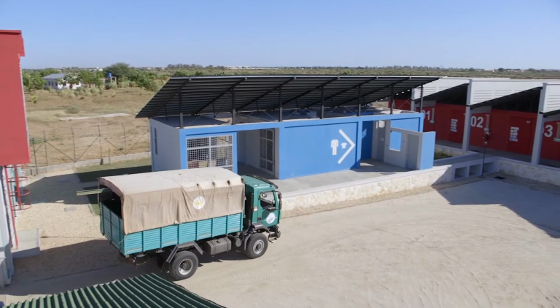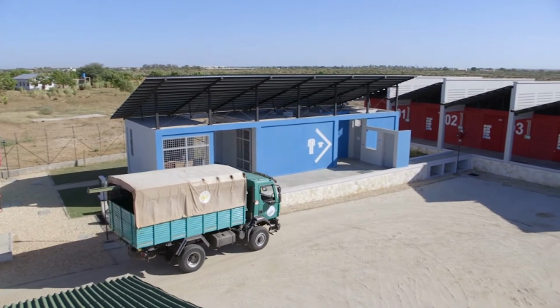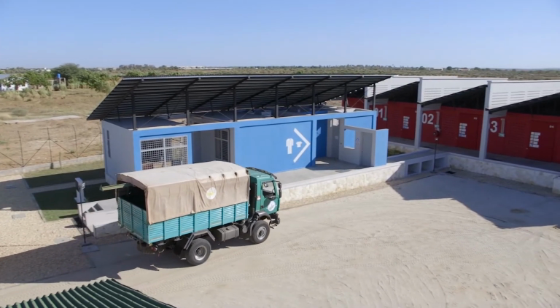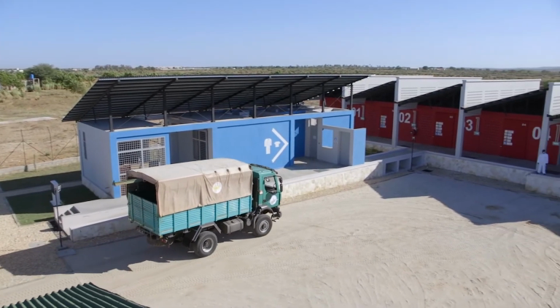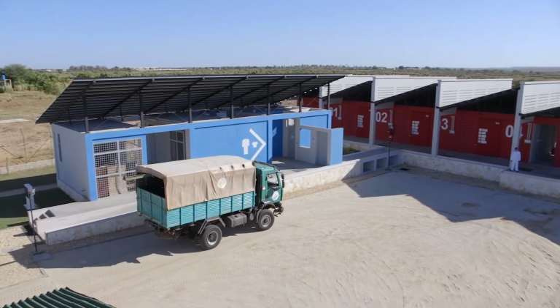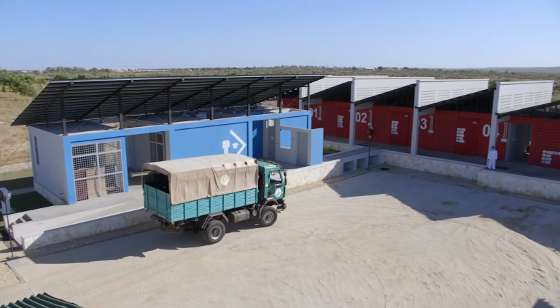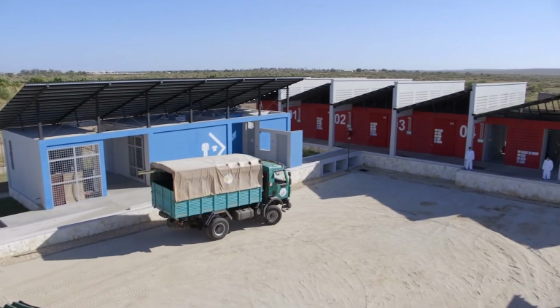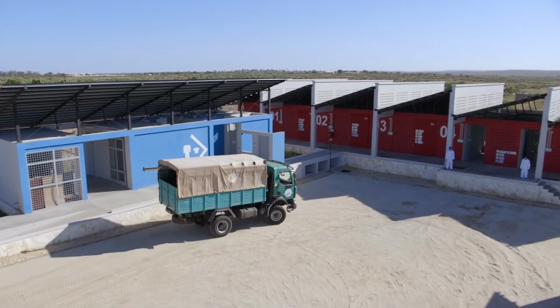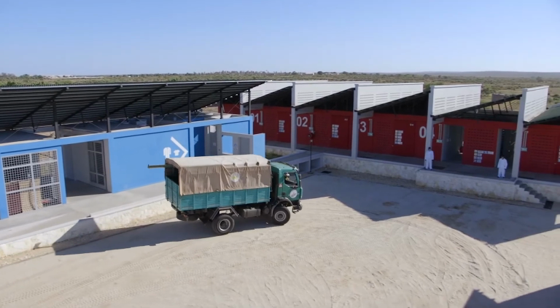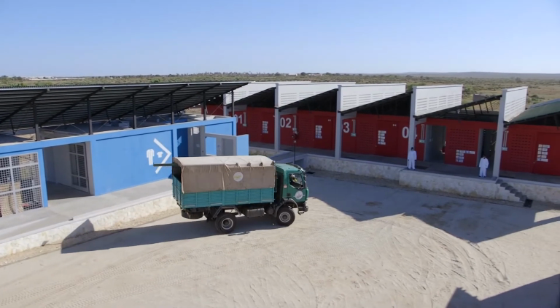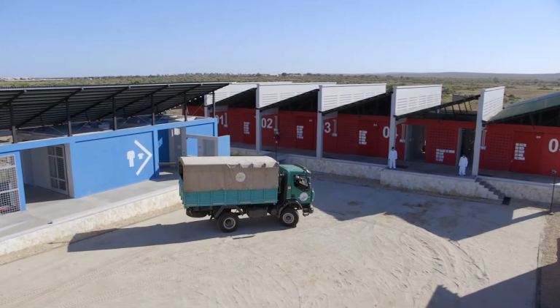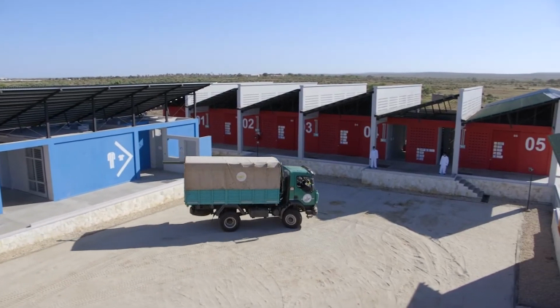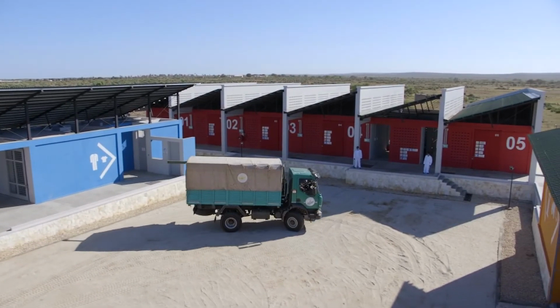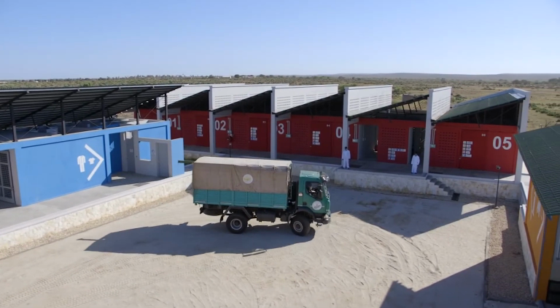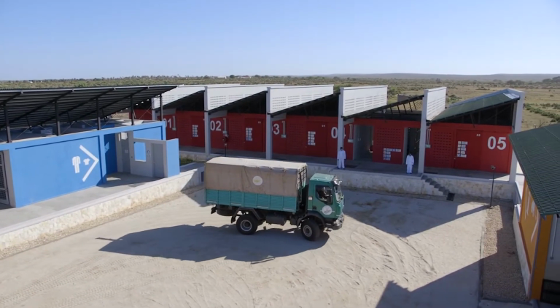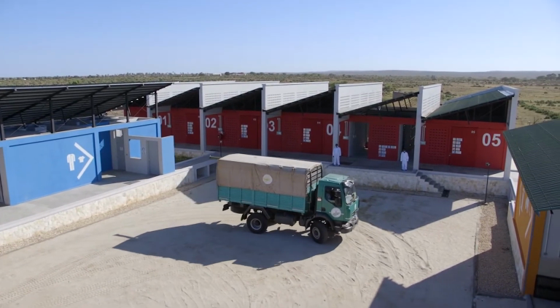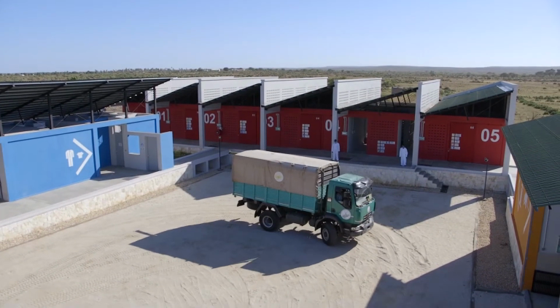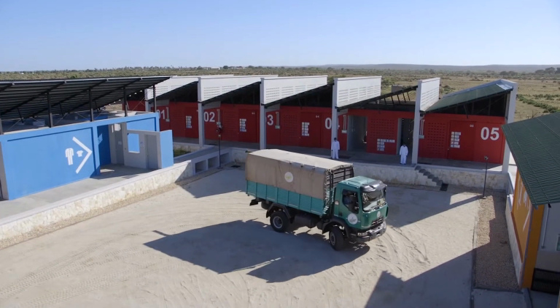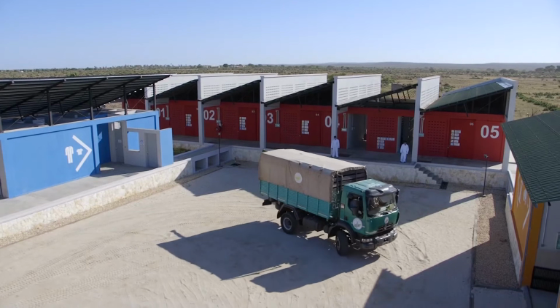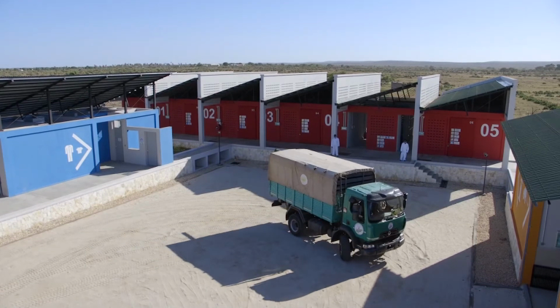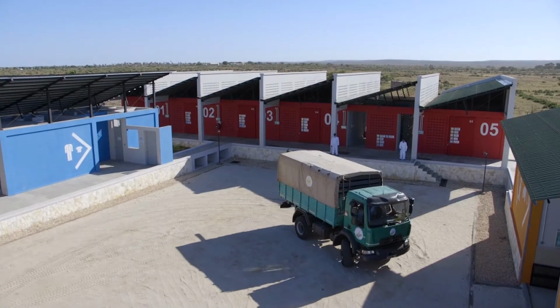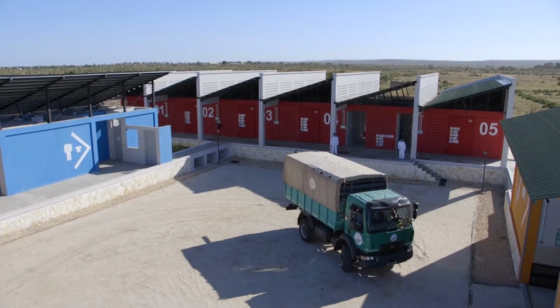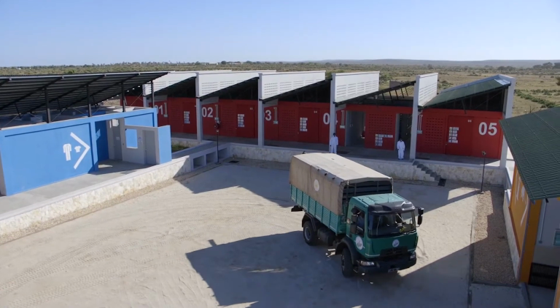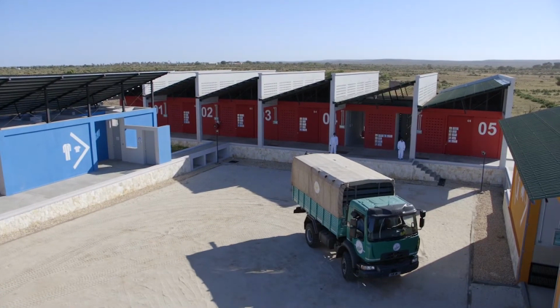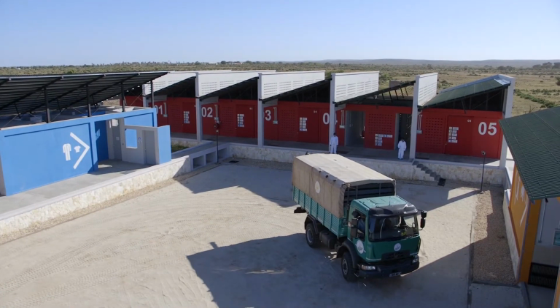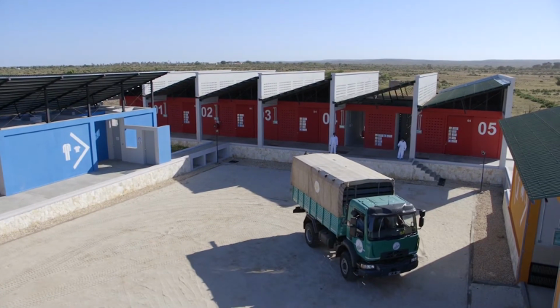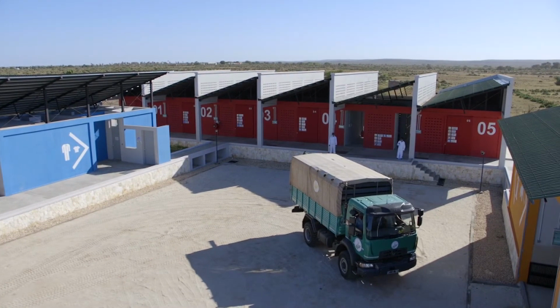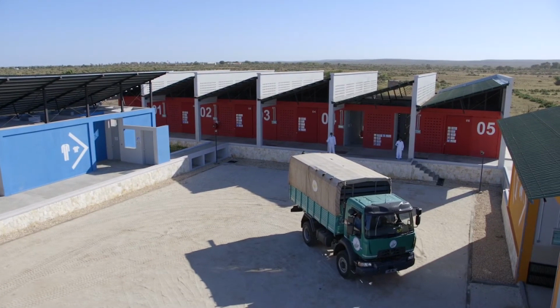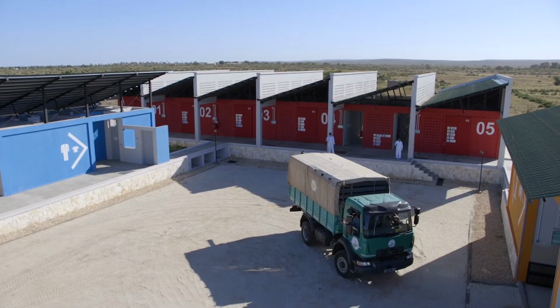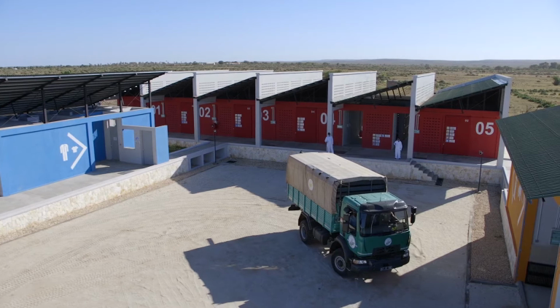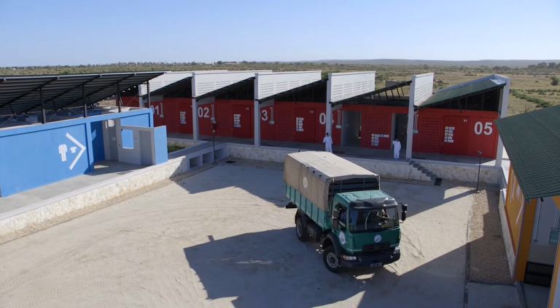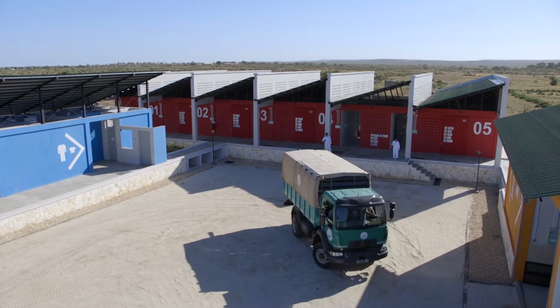This warehouse has been built to meet international standards established jointly by FAO and WHO for pesticide storage and management. It has been funded by France, Japan and the Malagasy government.